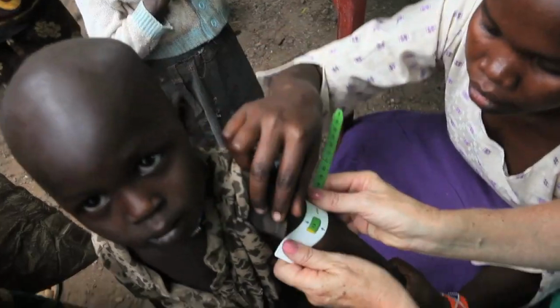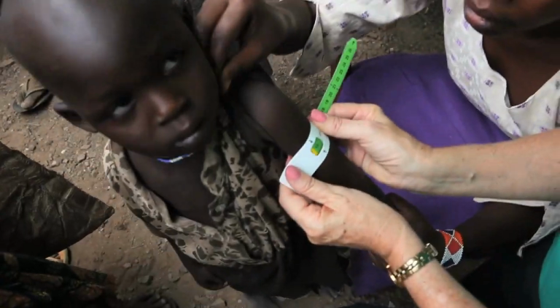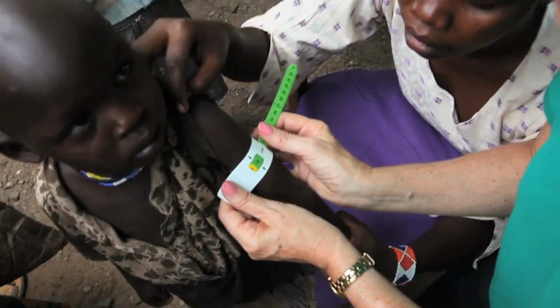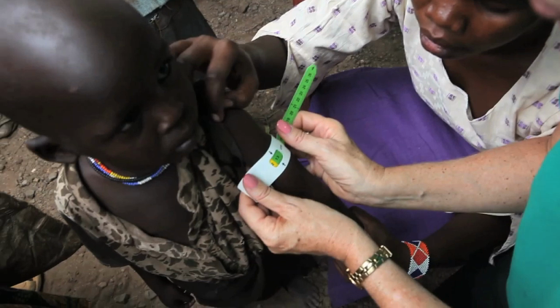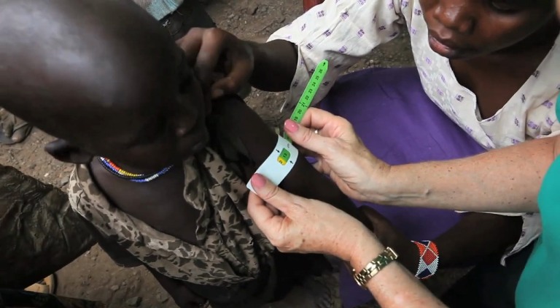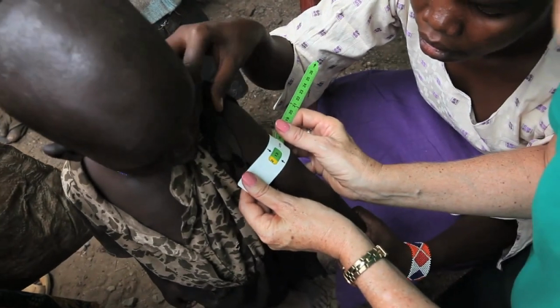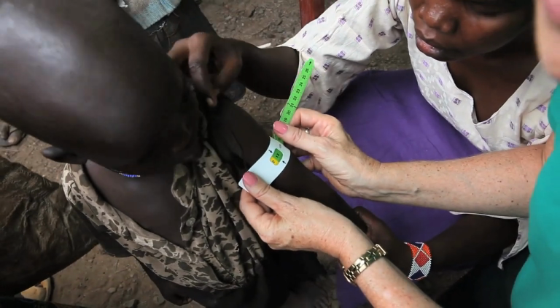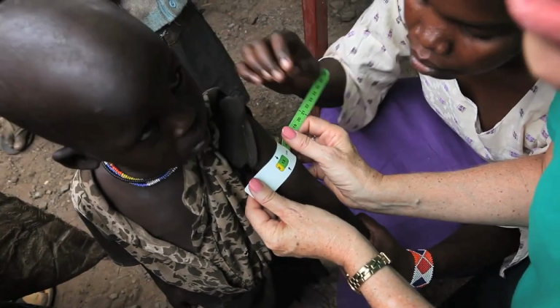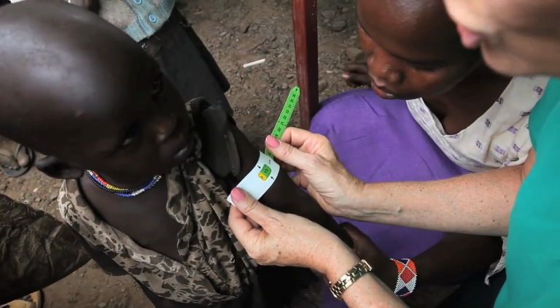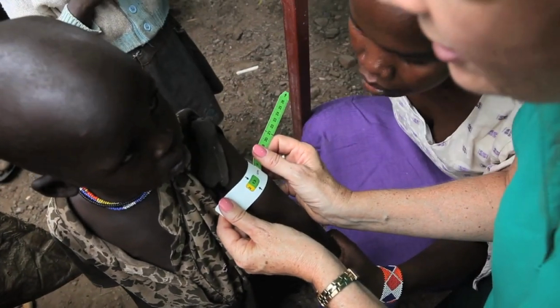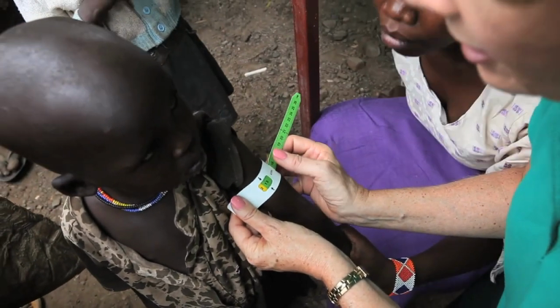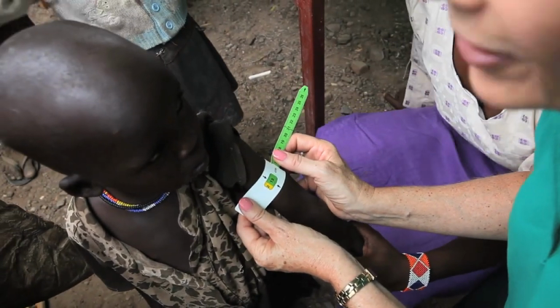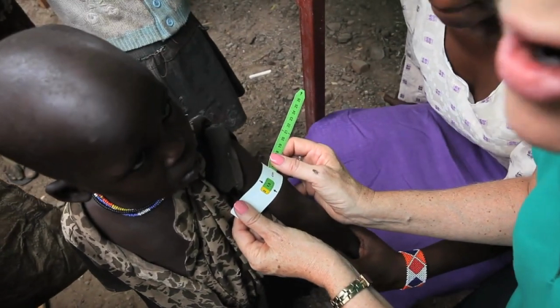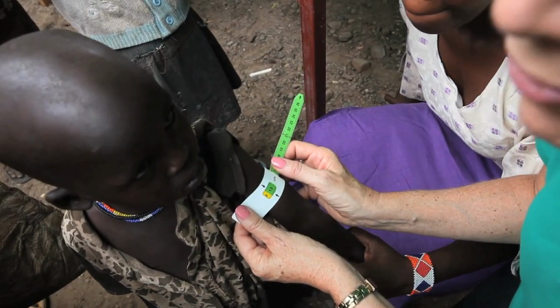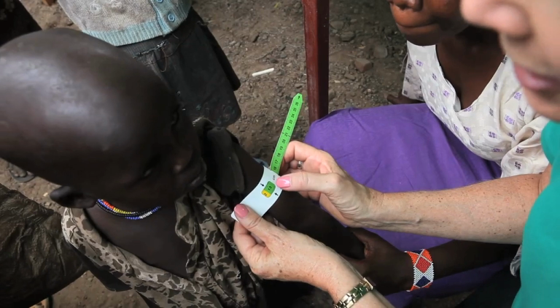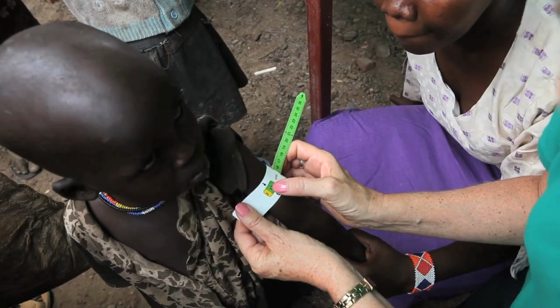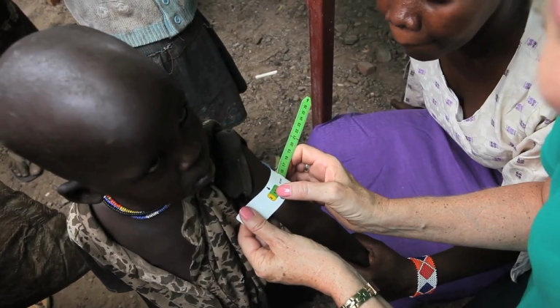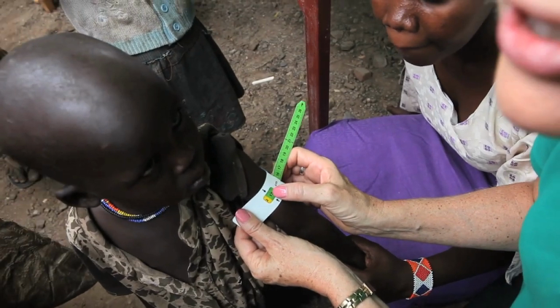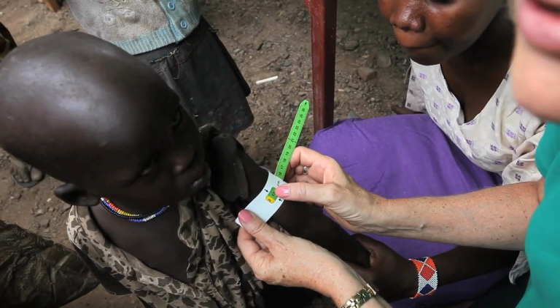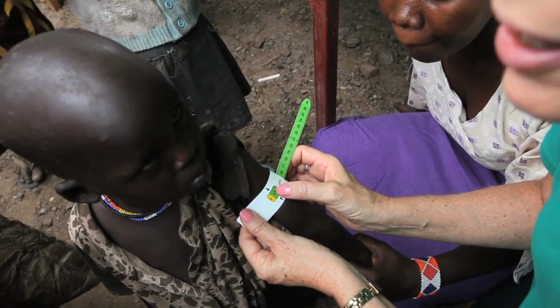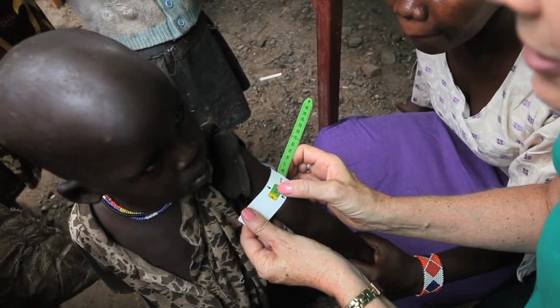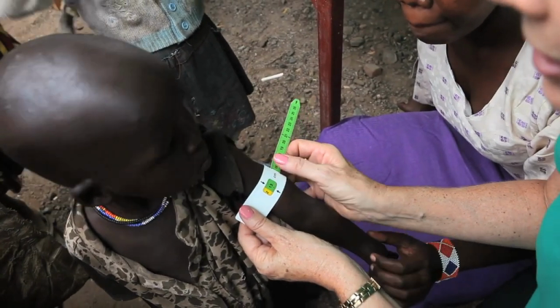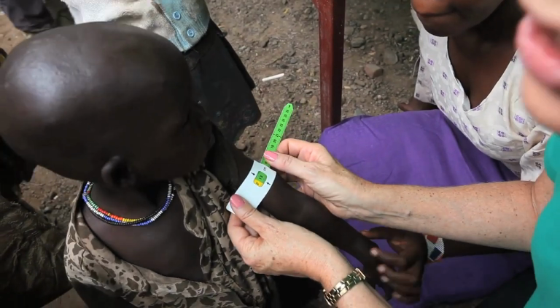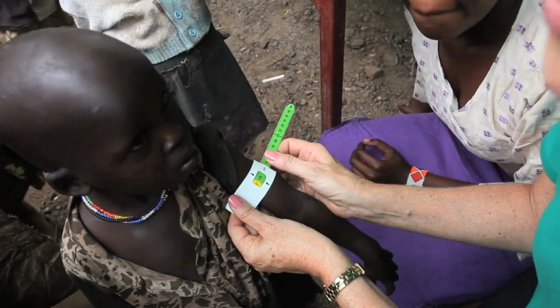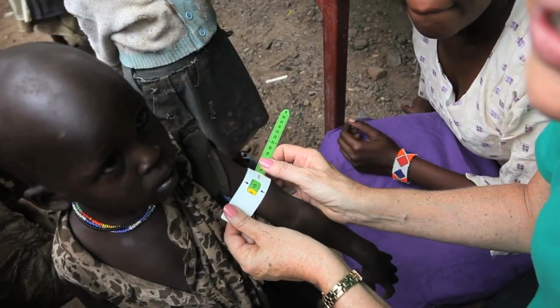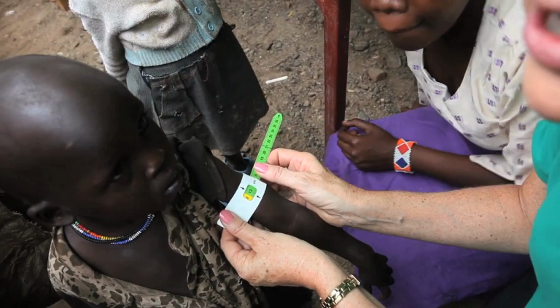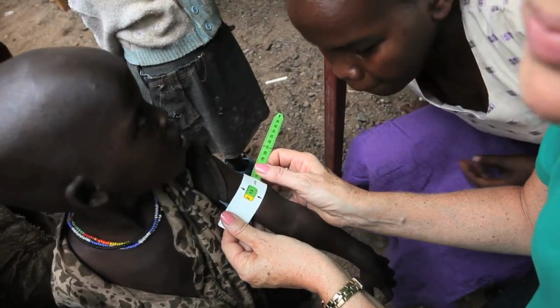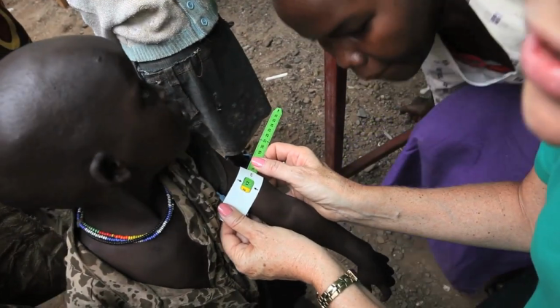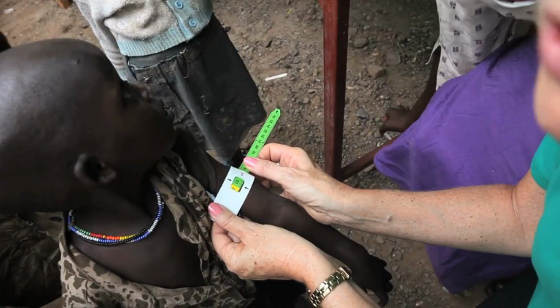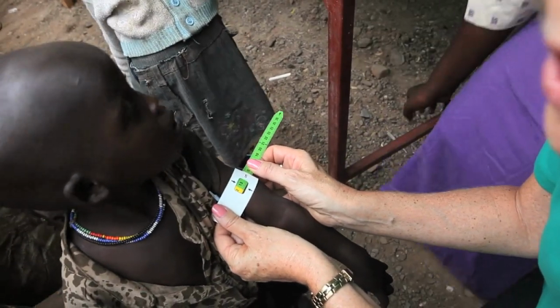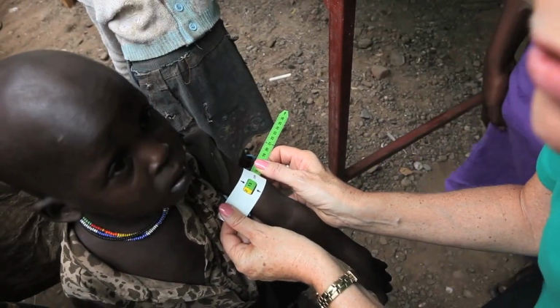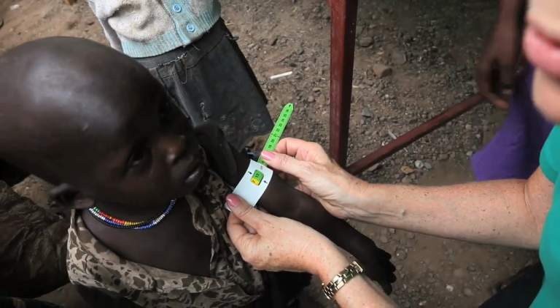This is a very simple way to check on the malnutrition of a child — the upper arm circumference. This child is healthy because they fell in the green area. Yellow, they'd be borderline. Red, they'd be malnourished and they'd be enrolled in our extra feeding program.